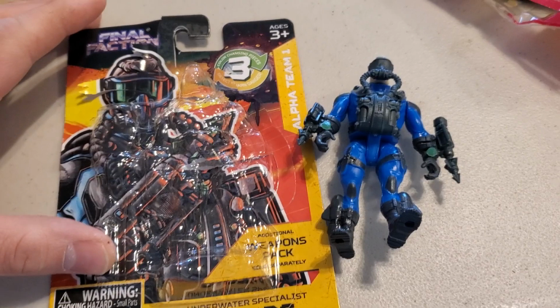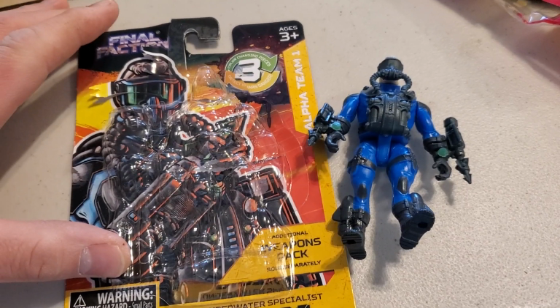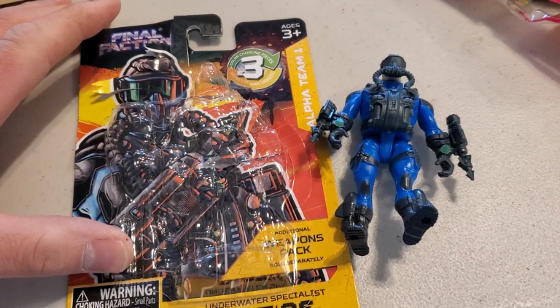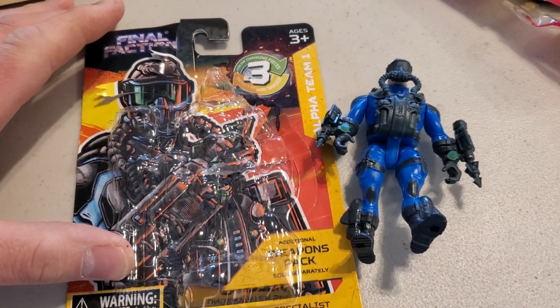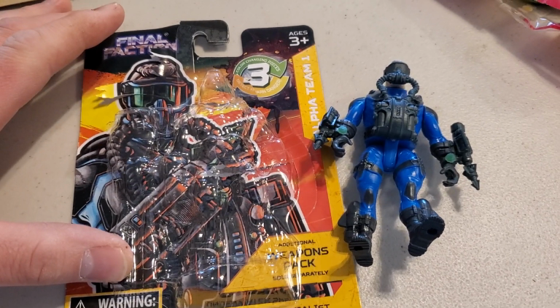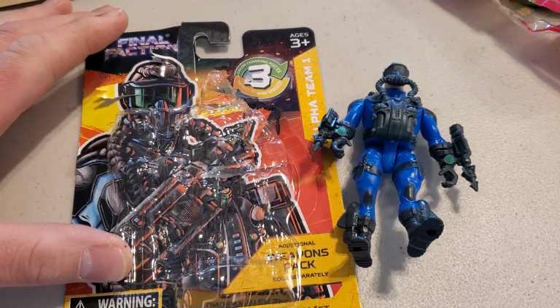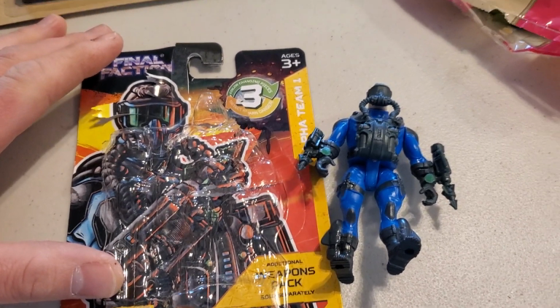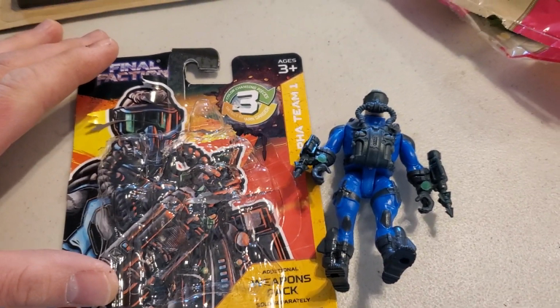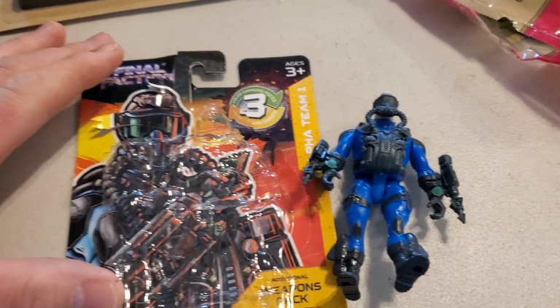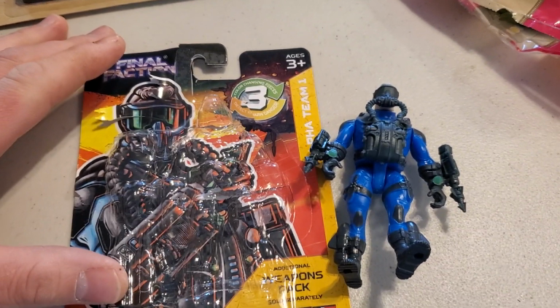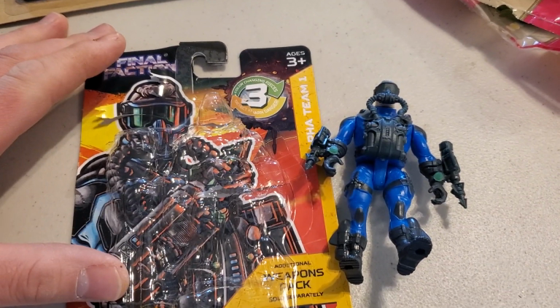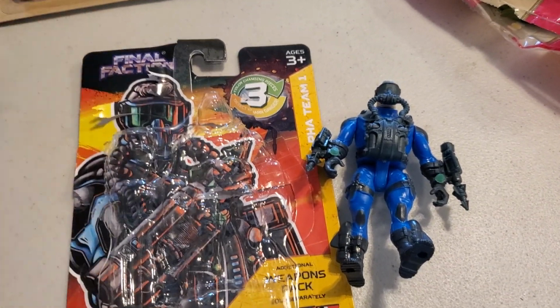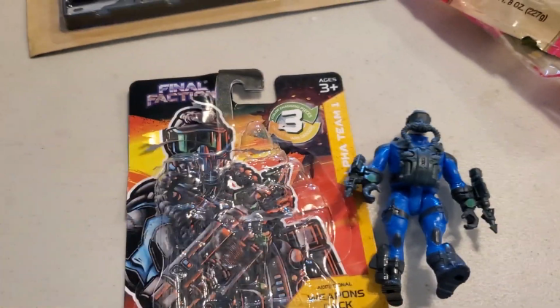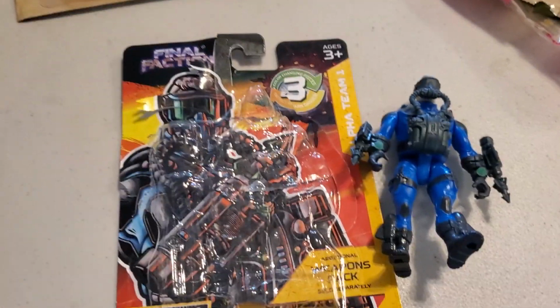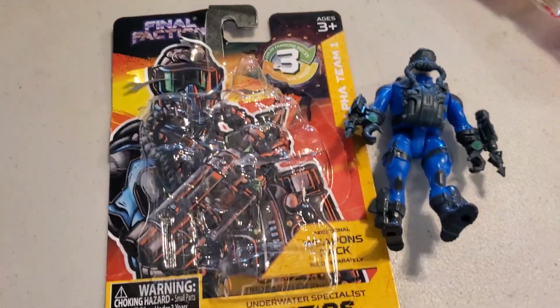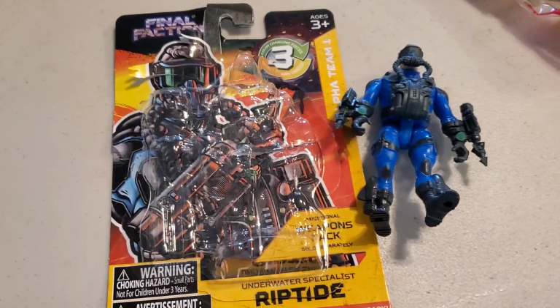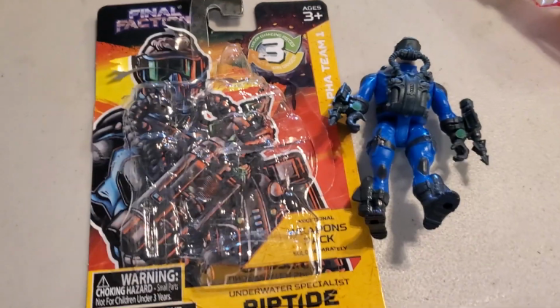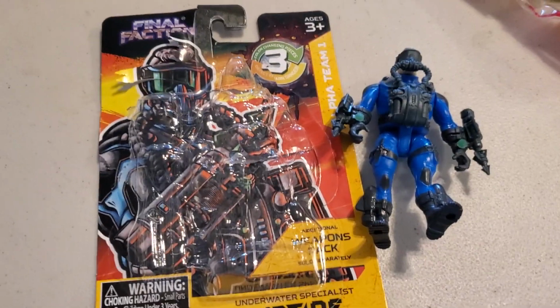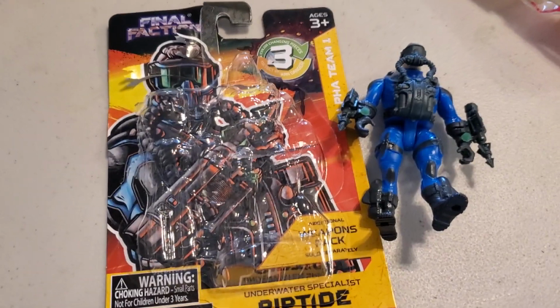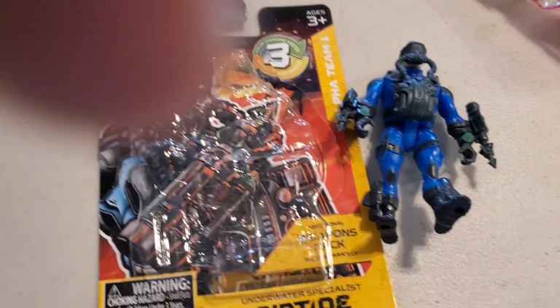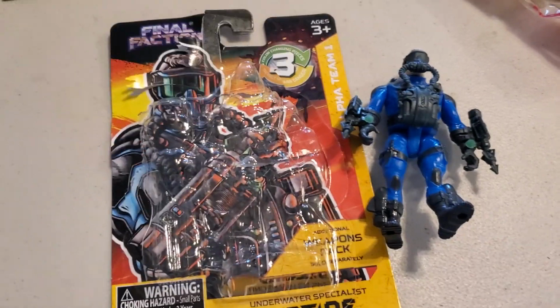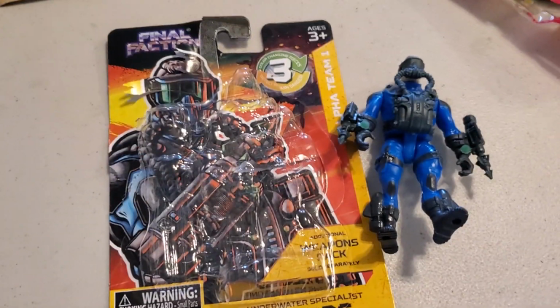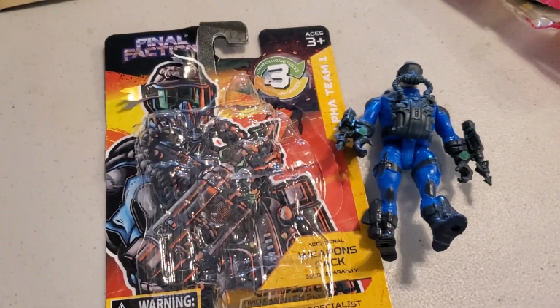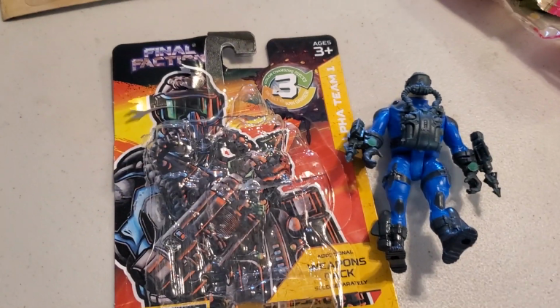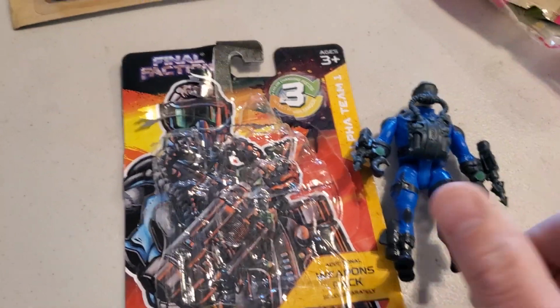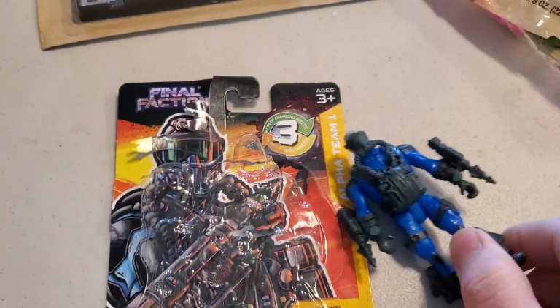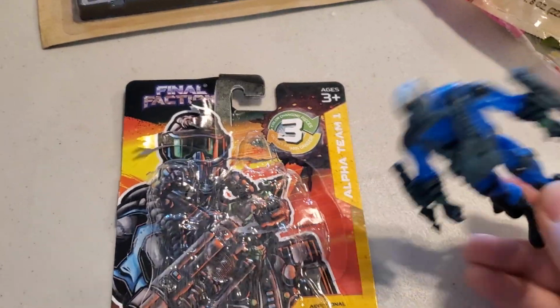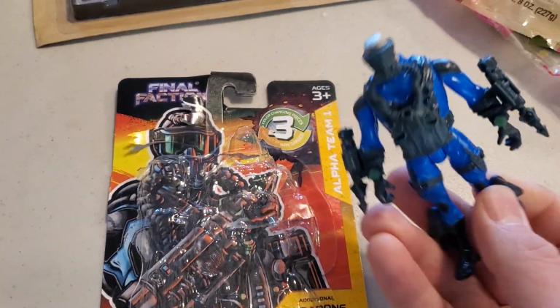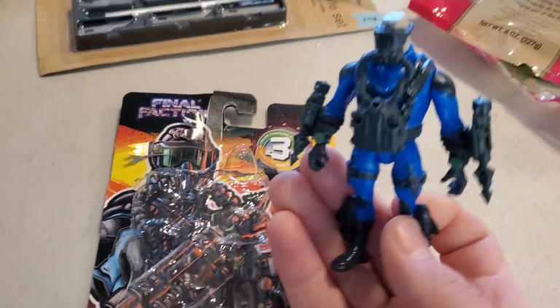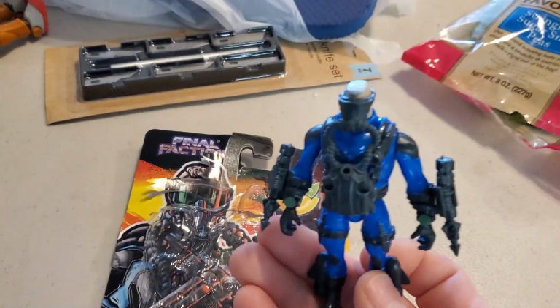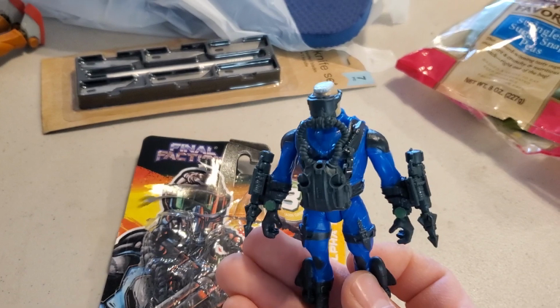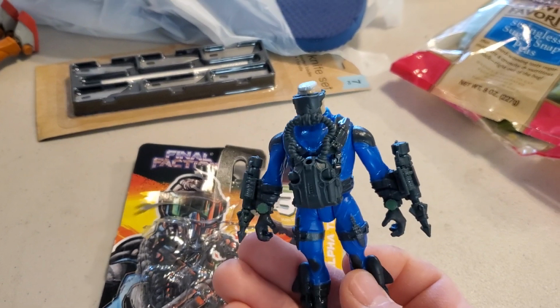These are kind of like knock-off G.I. Joes, almost. Some G.I. Joes are nicer, but they're not that bad. I was surprised, actually.